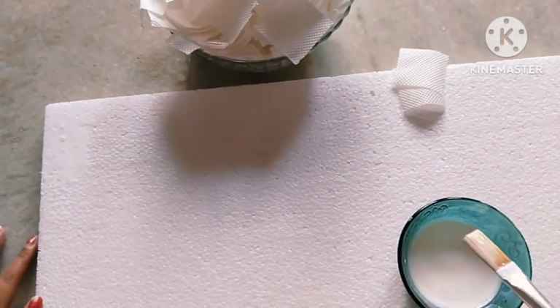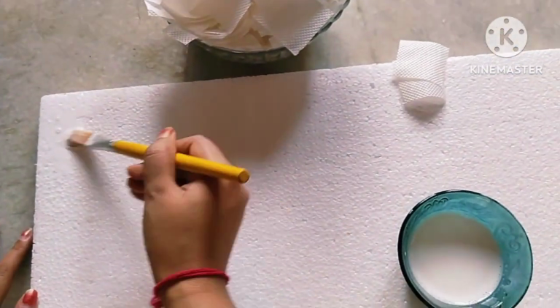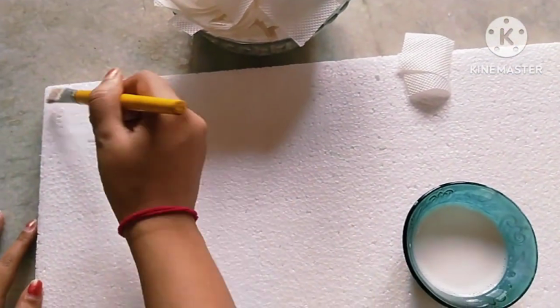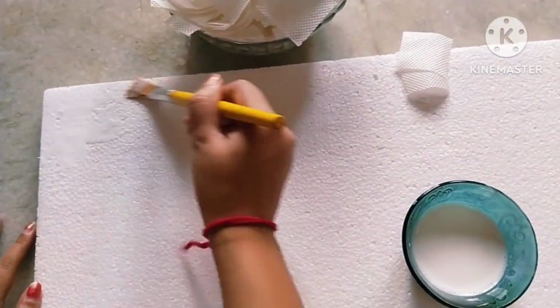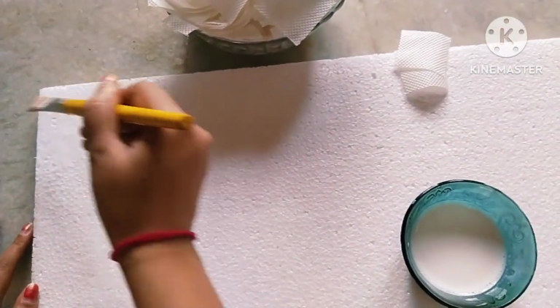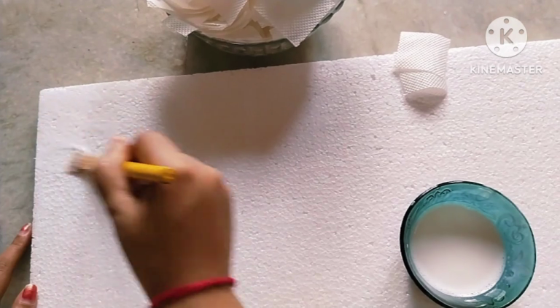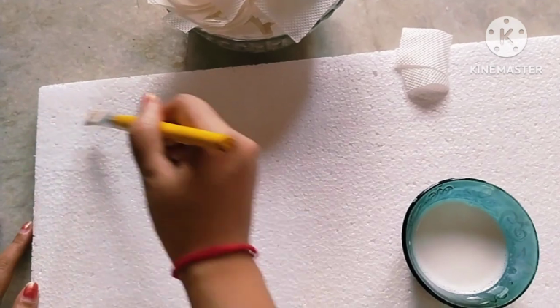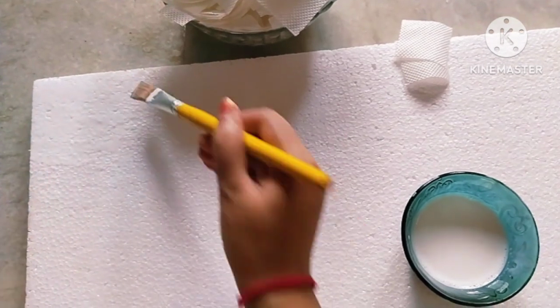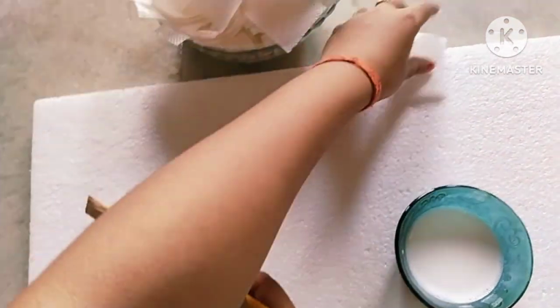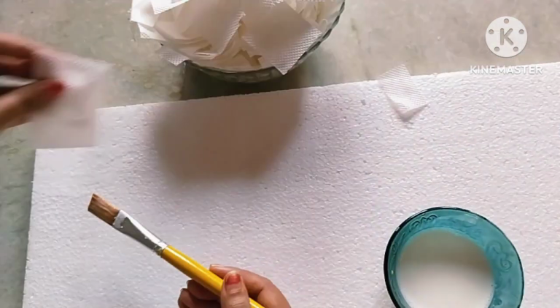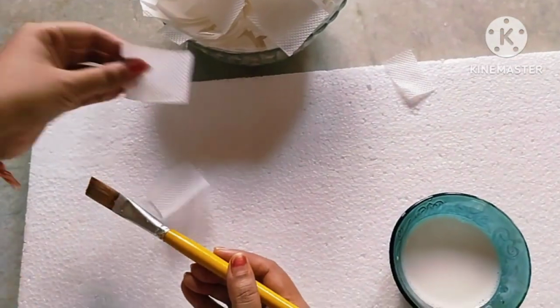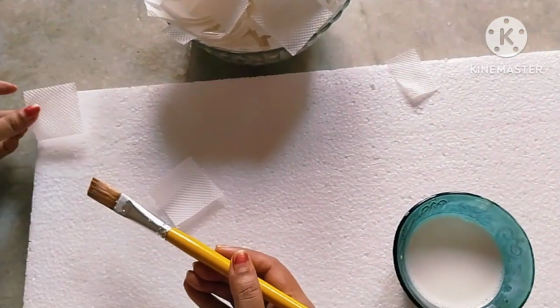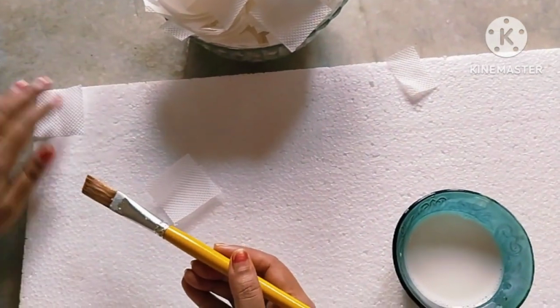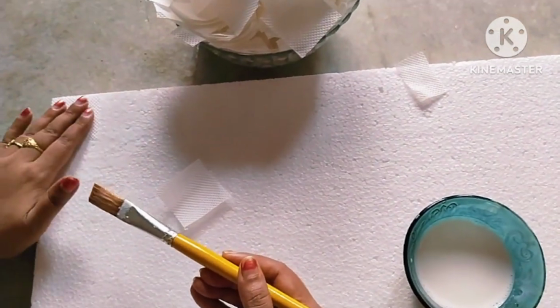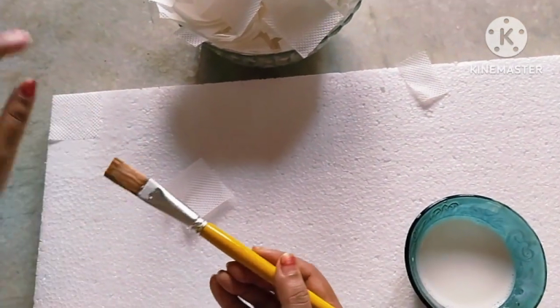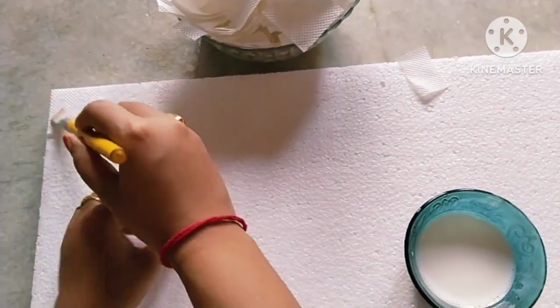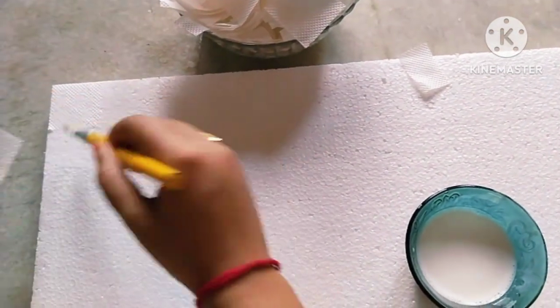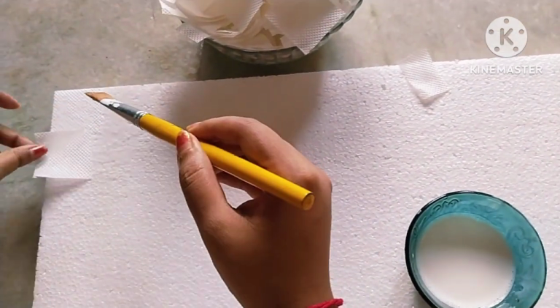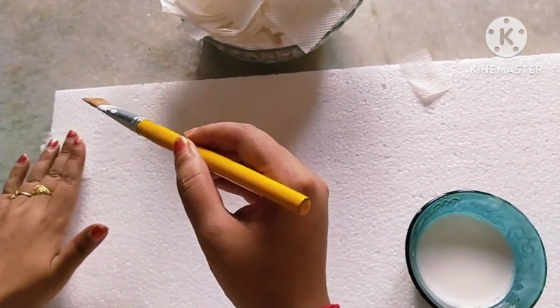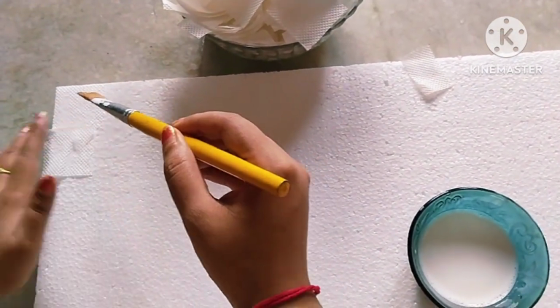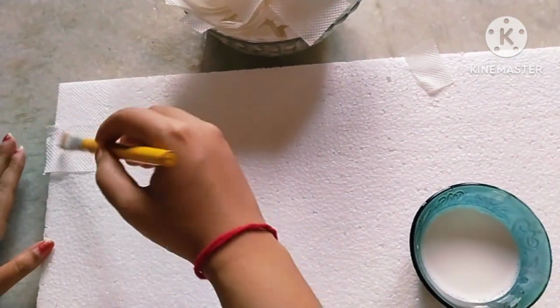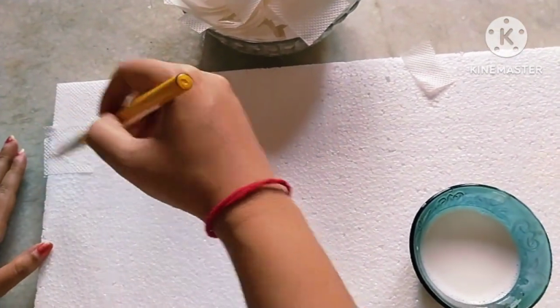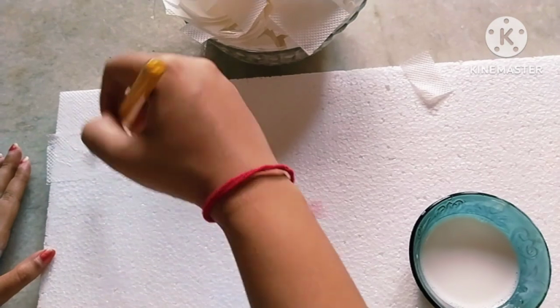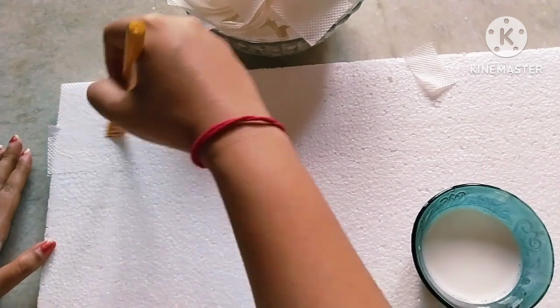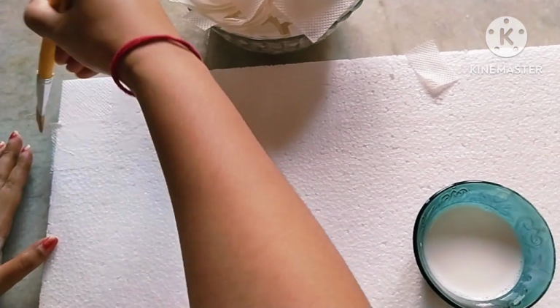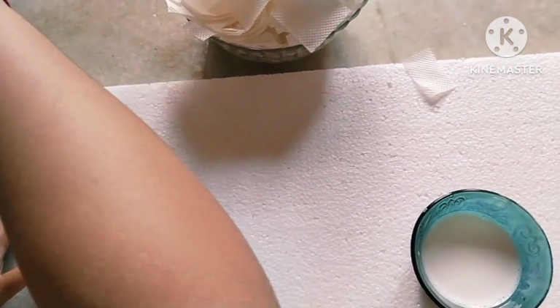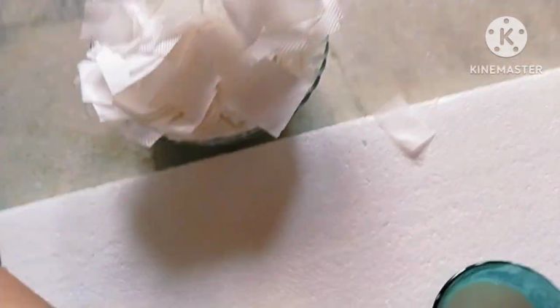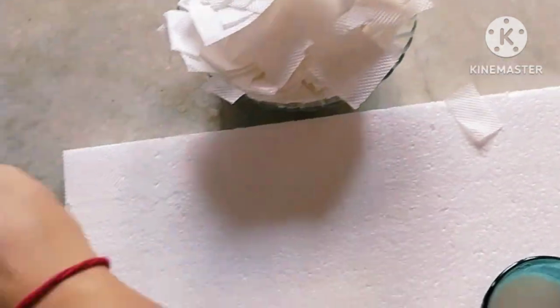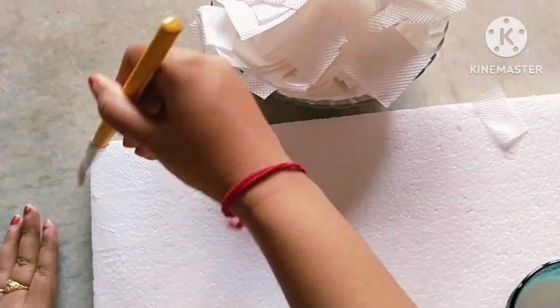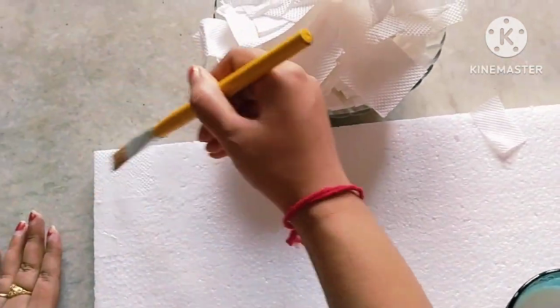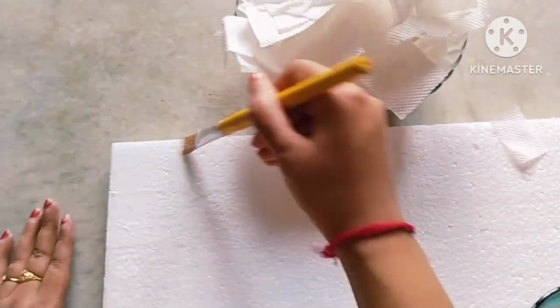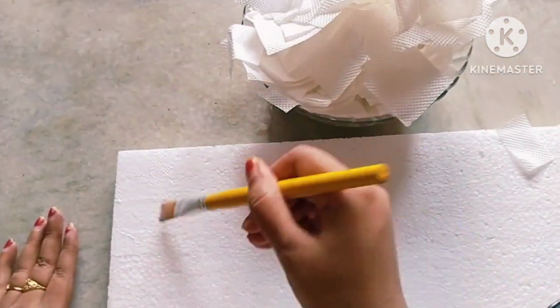Now with the help of a painting brush I am simply putting the mixture on thermocol and then sticking the cut tissue paper. I need a thick tissue layer on the thermocol.